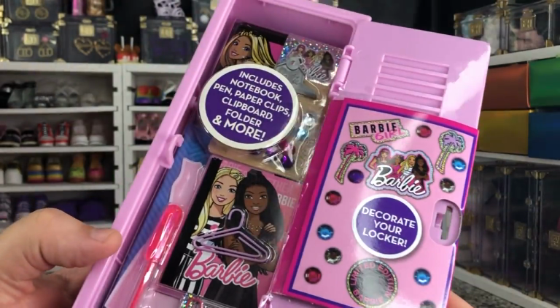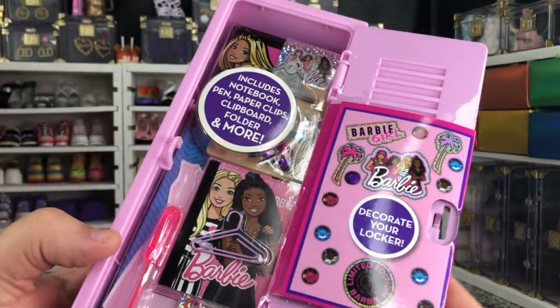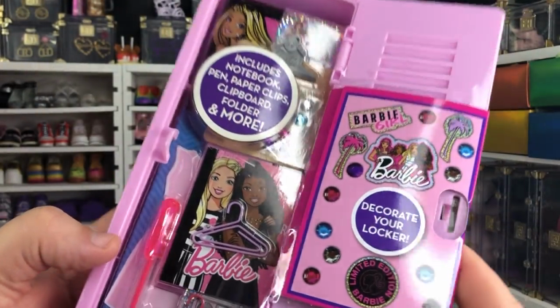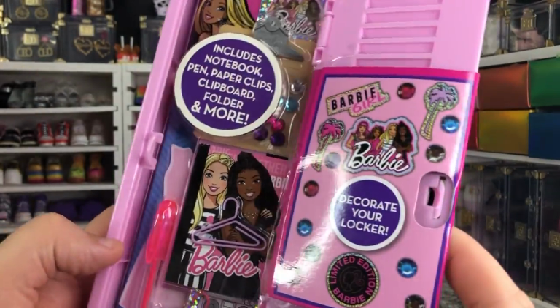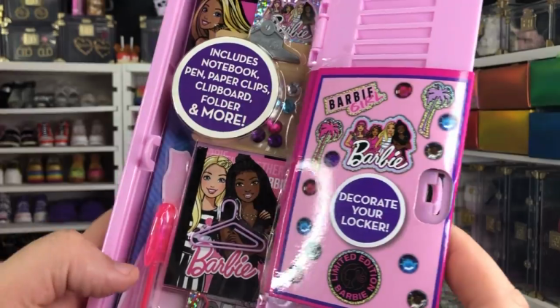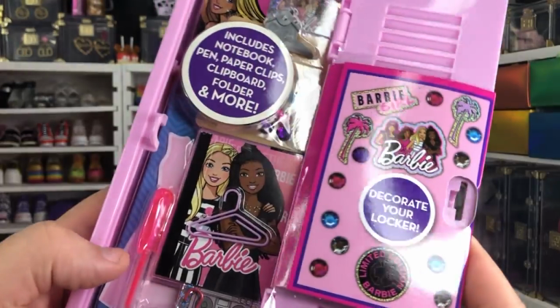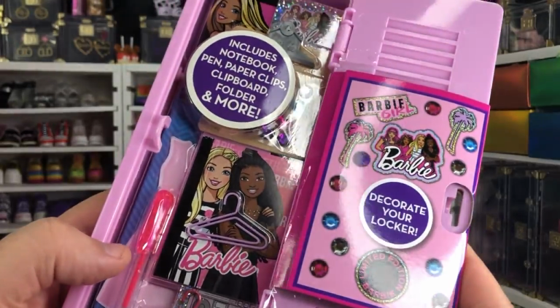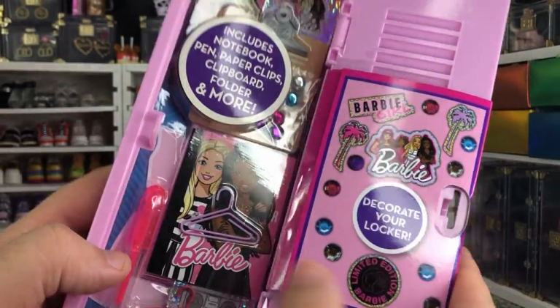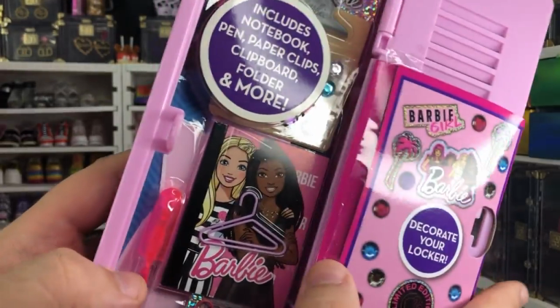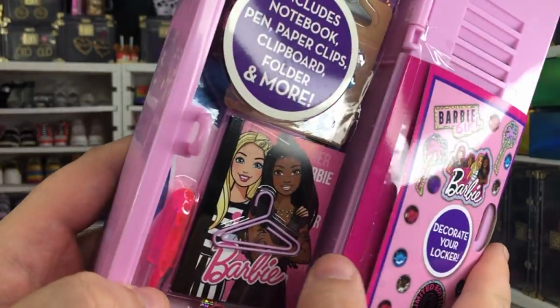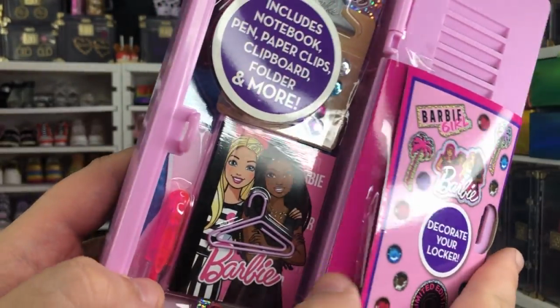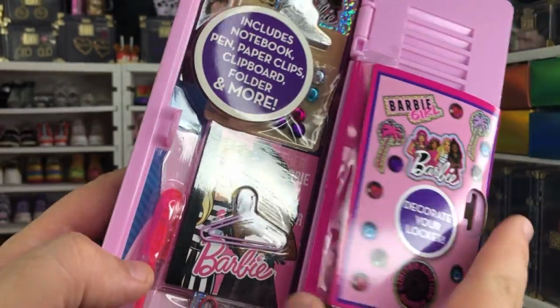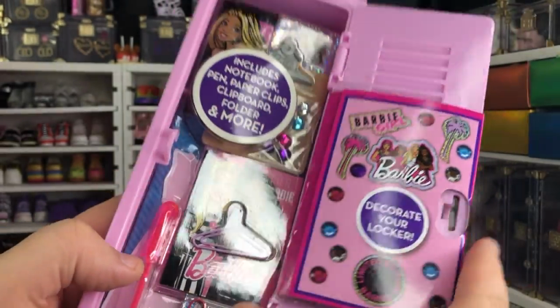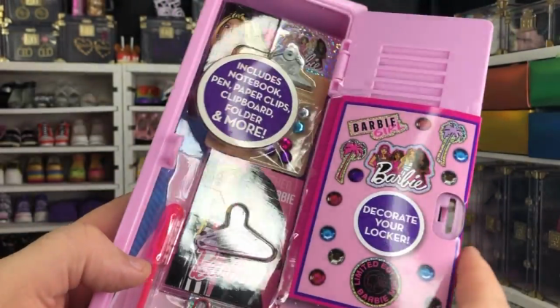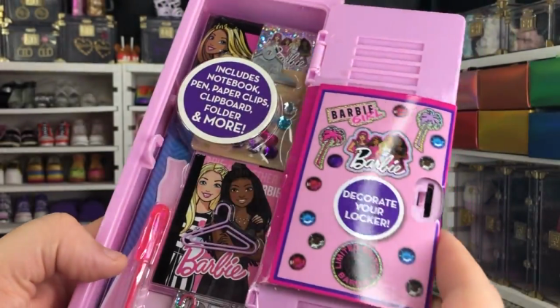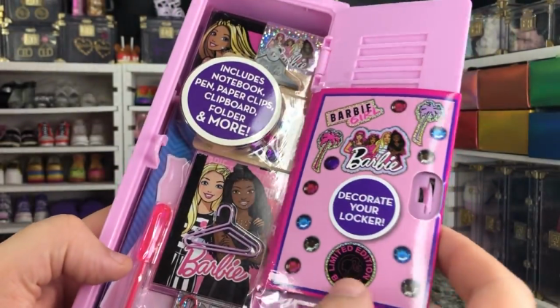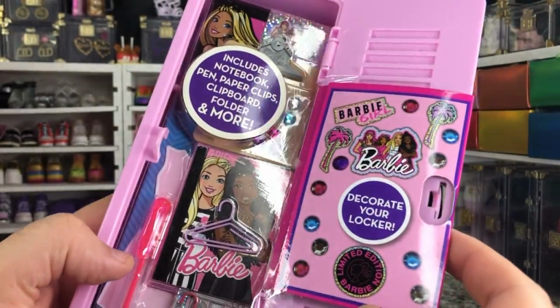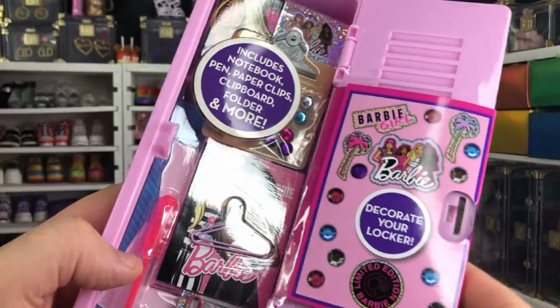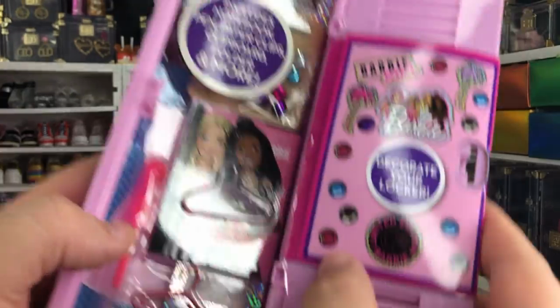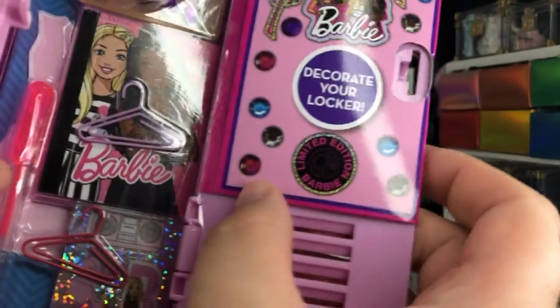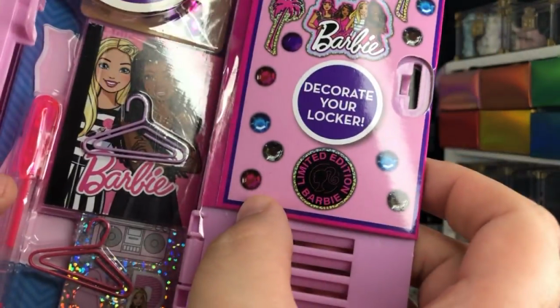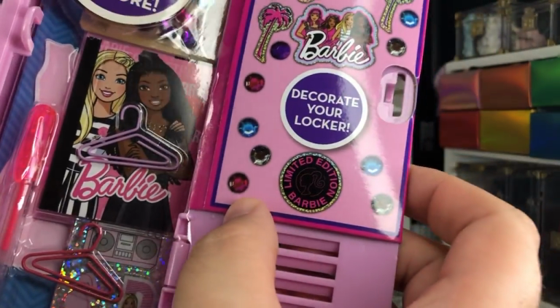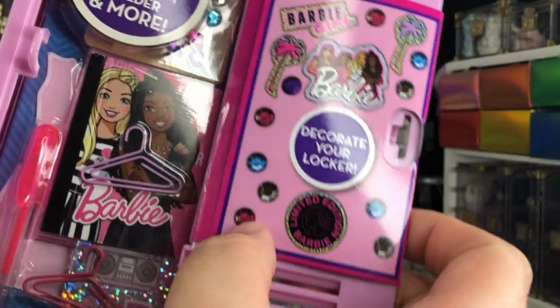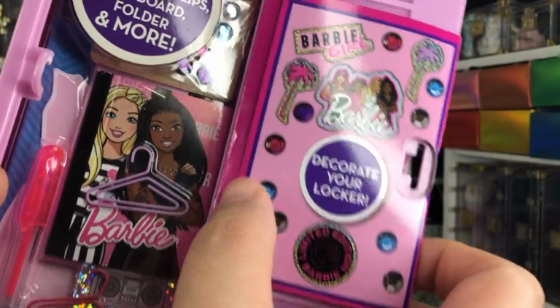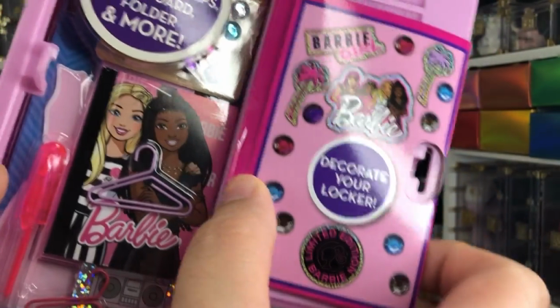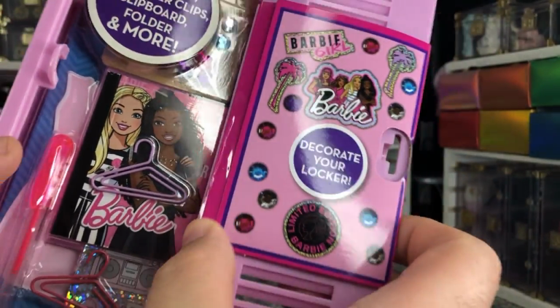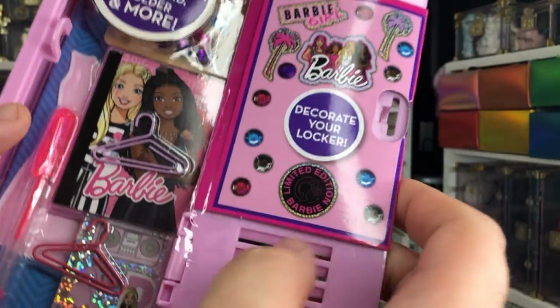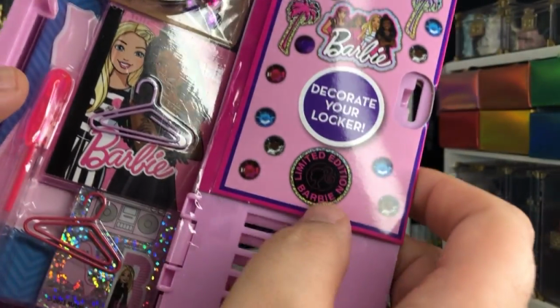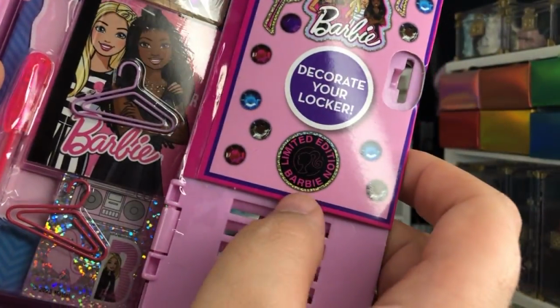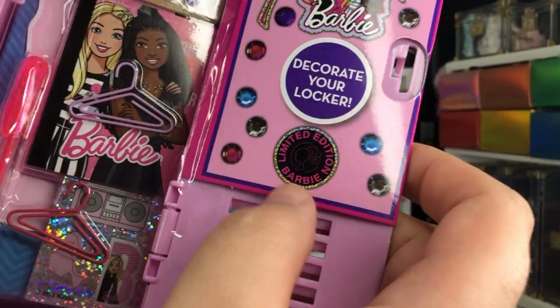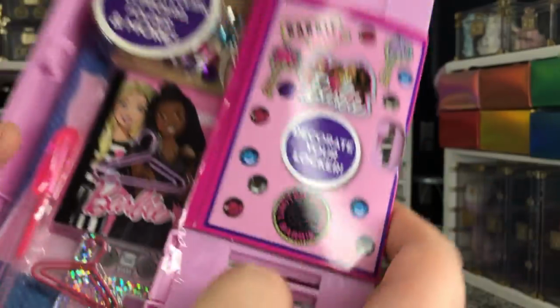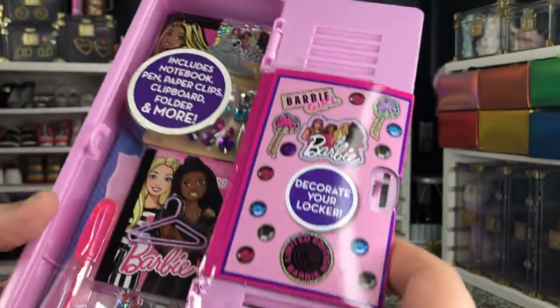It opens like that. There's not really much packaging to it. But it's very cool. I like it. It's technically a limited edition, I guess — I don't know if that's actually real or if it's just supposed to be a sticker.